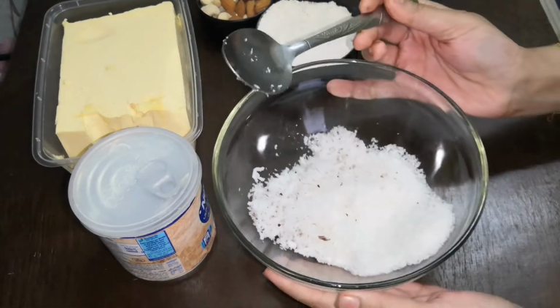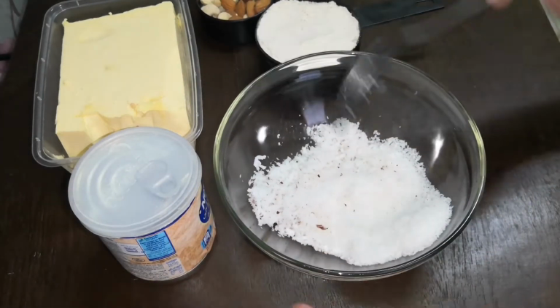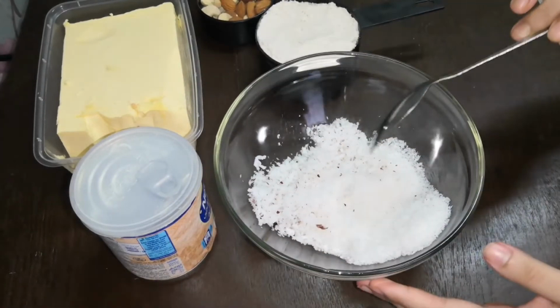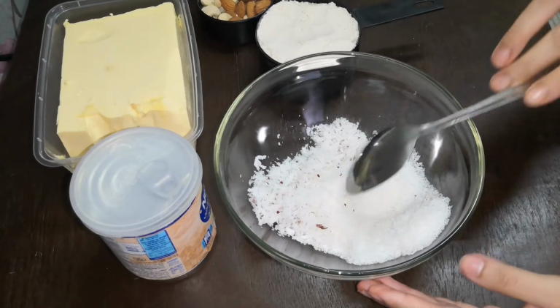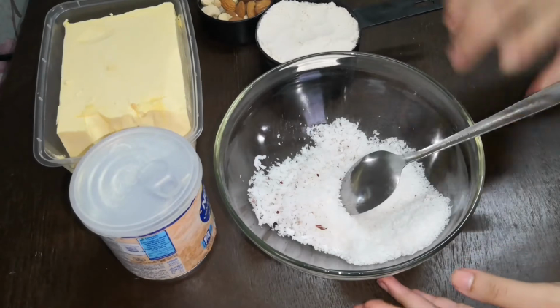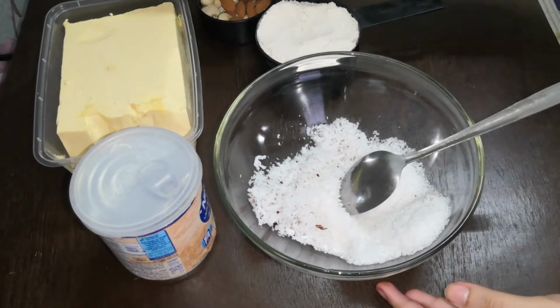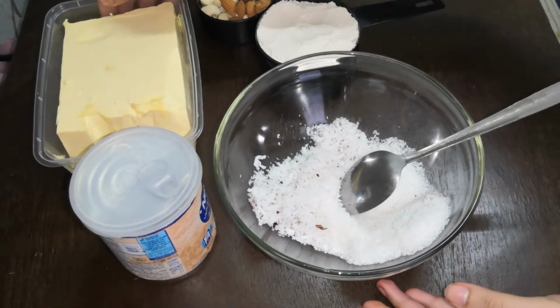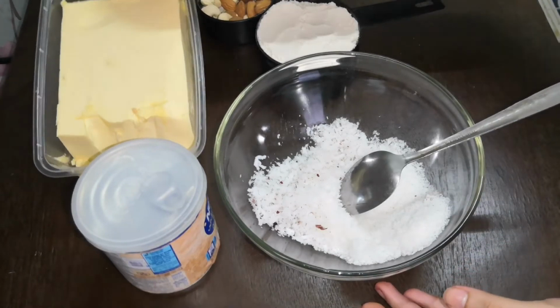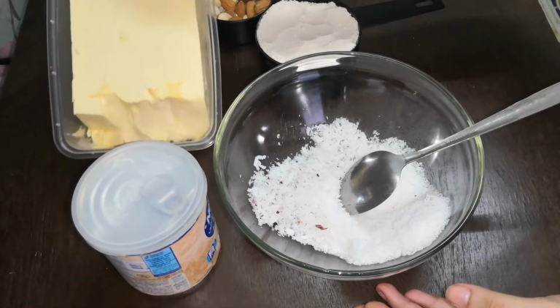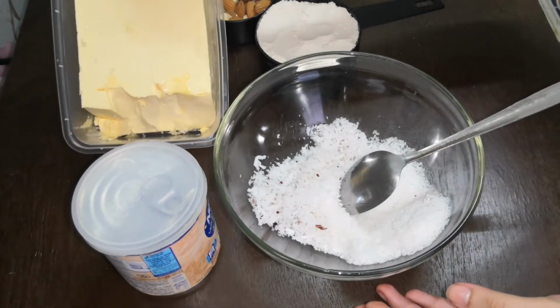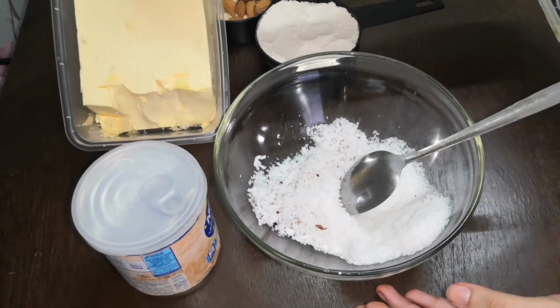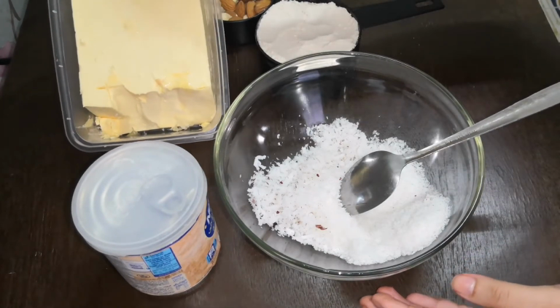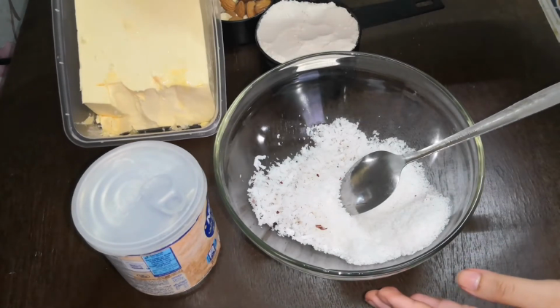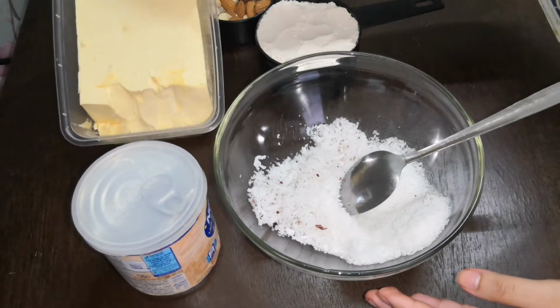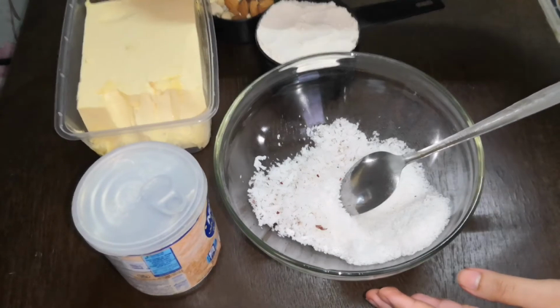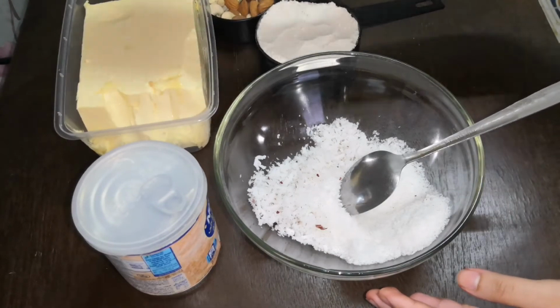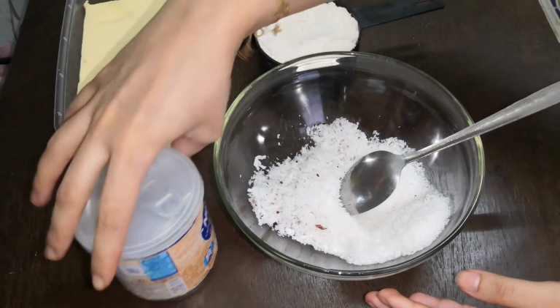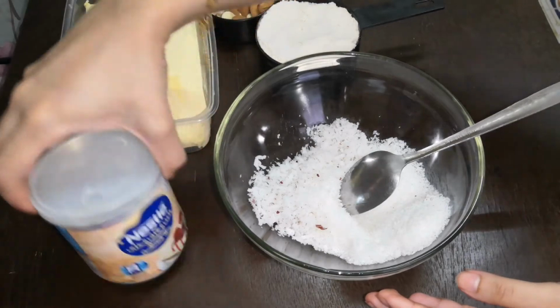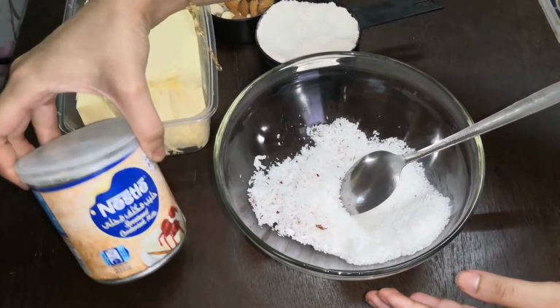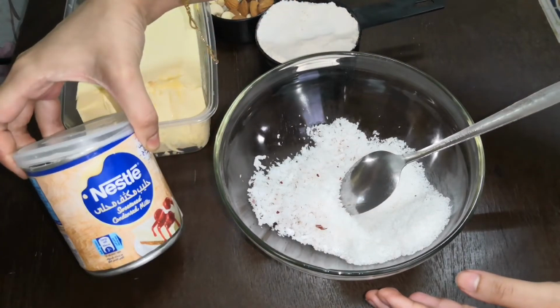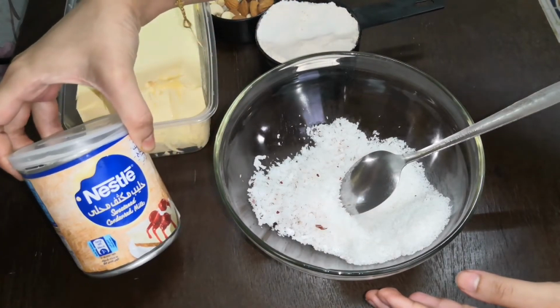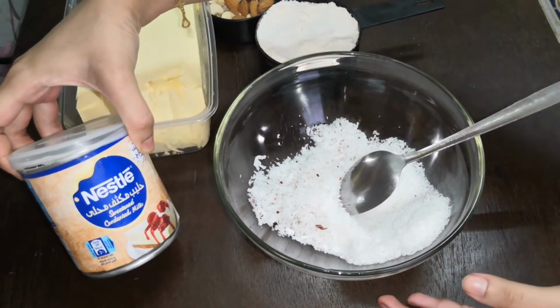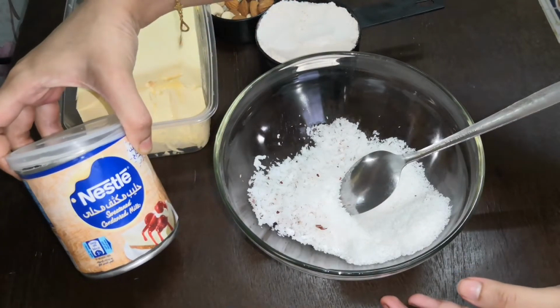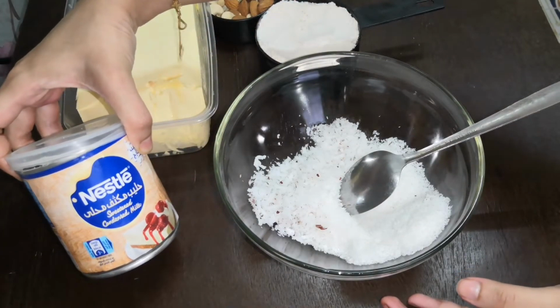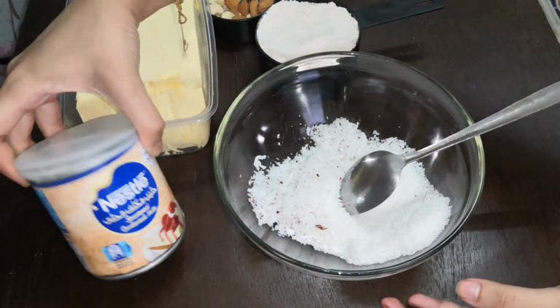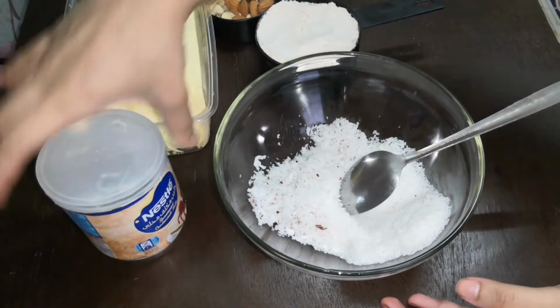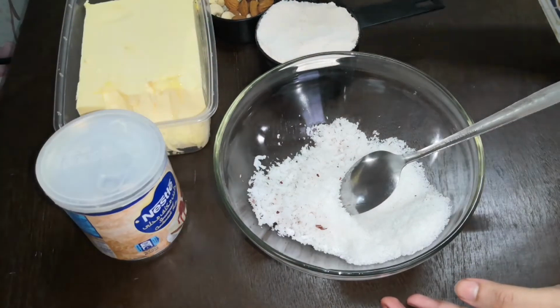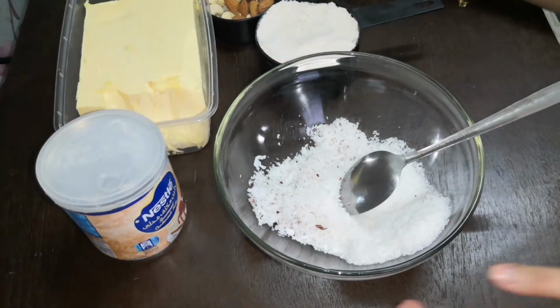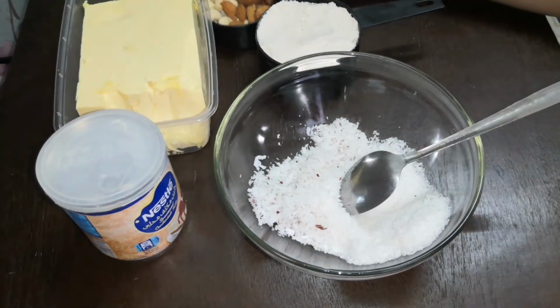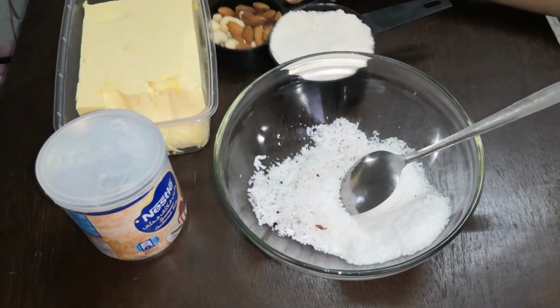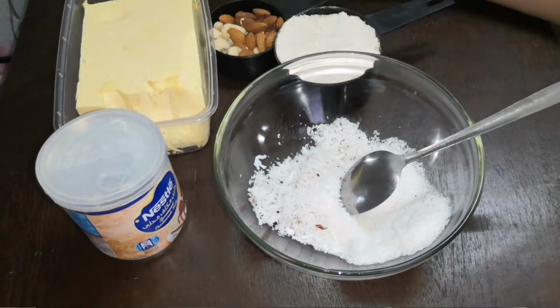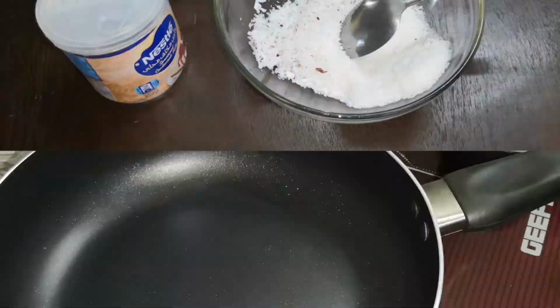This is butter. I am using some milk. This one is necessary.